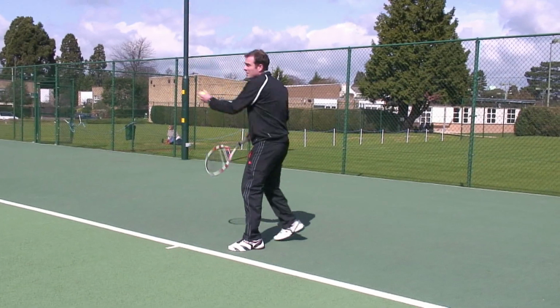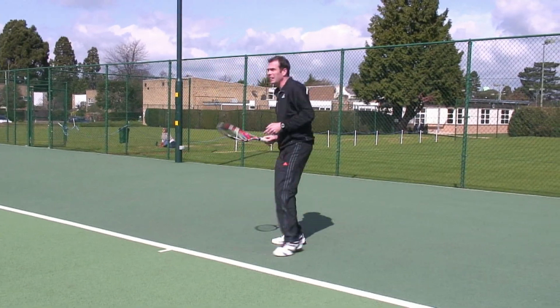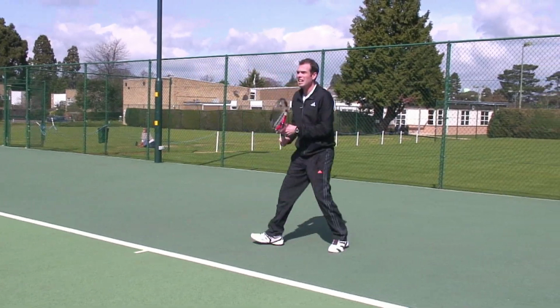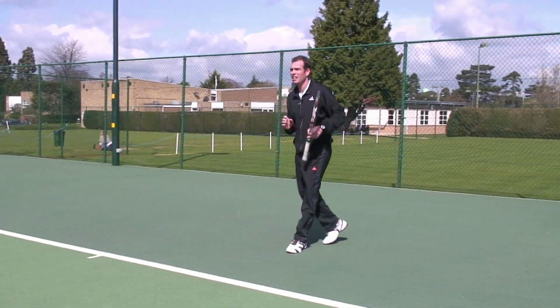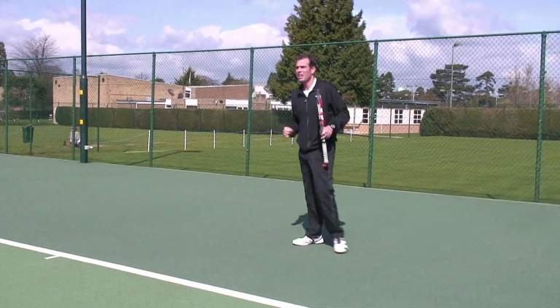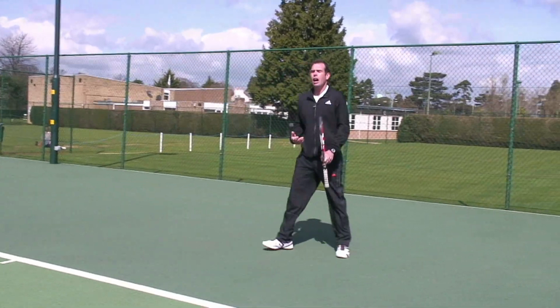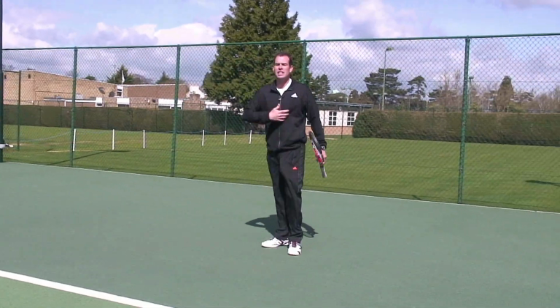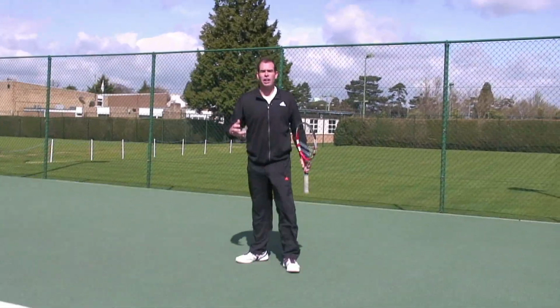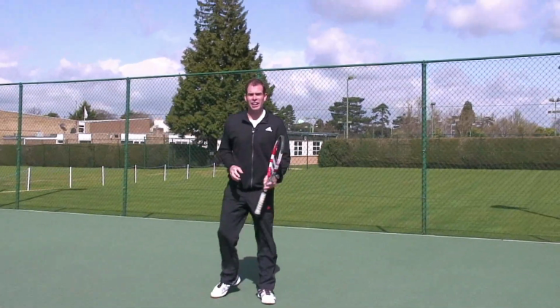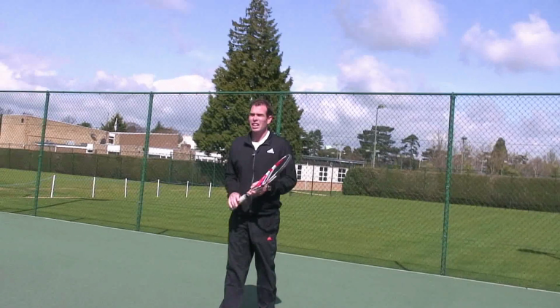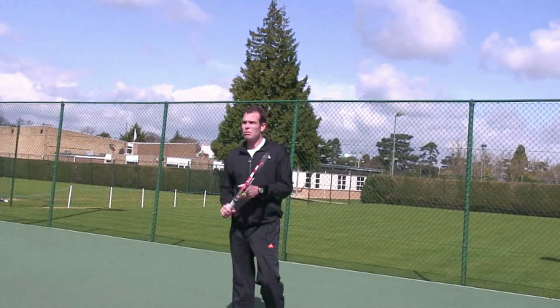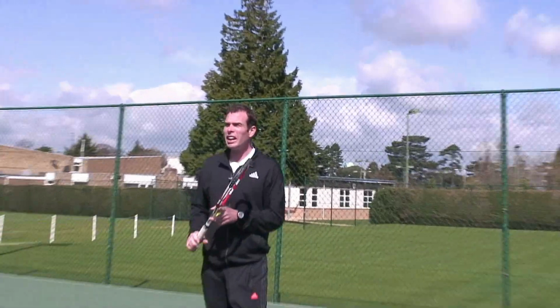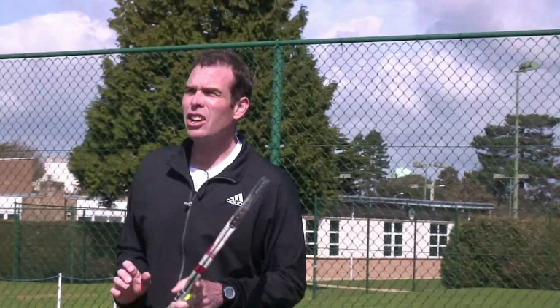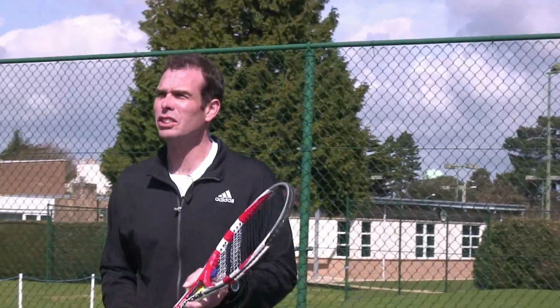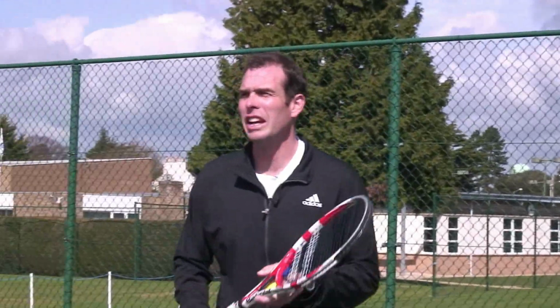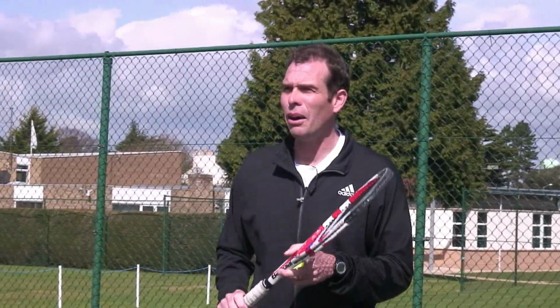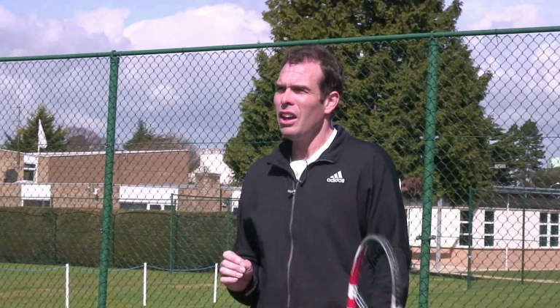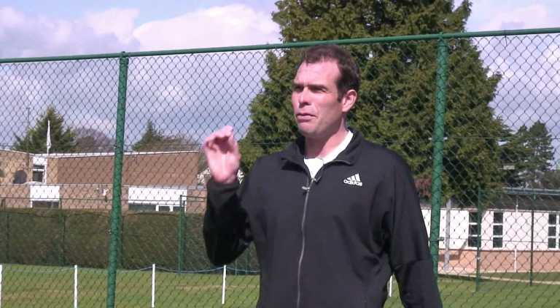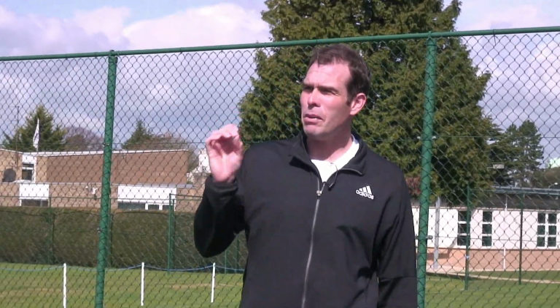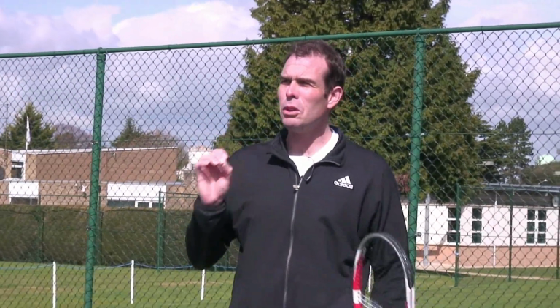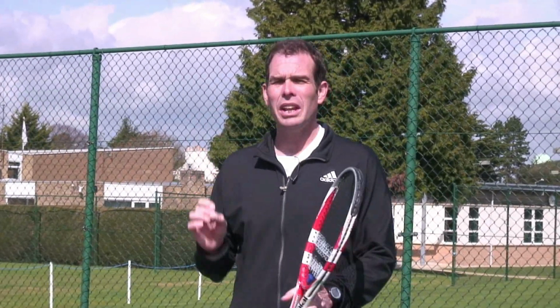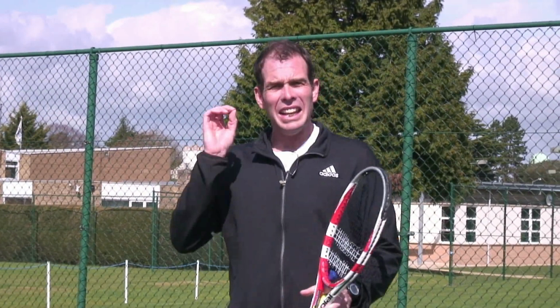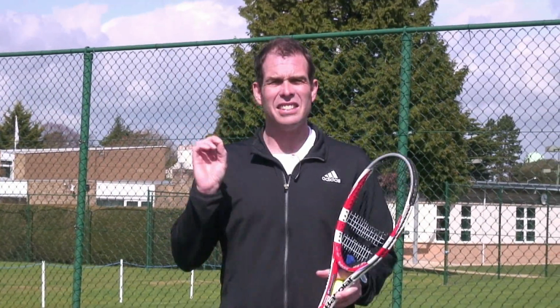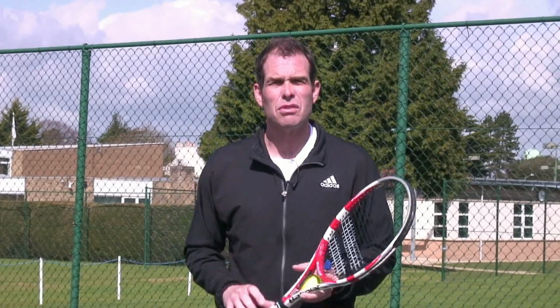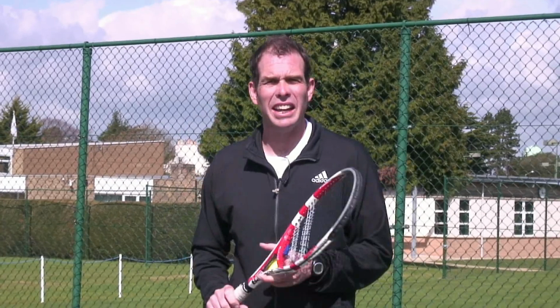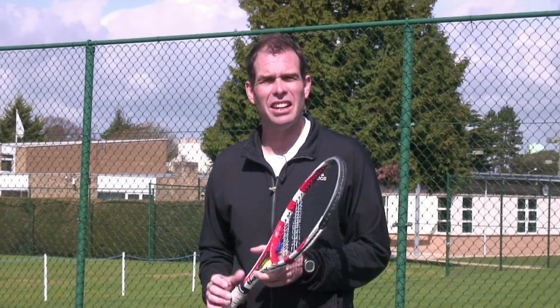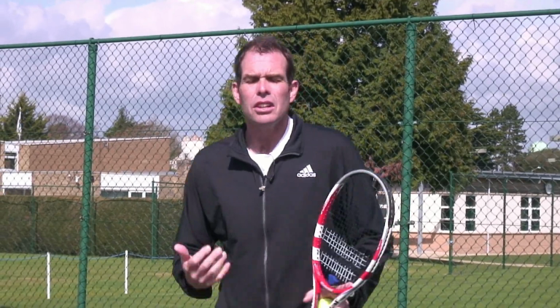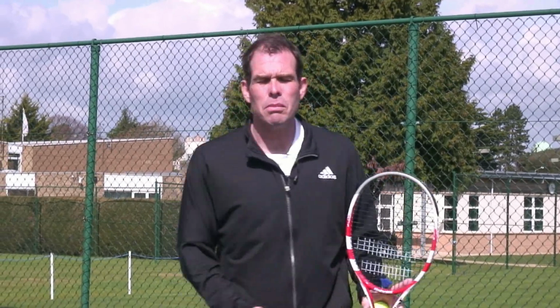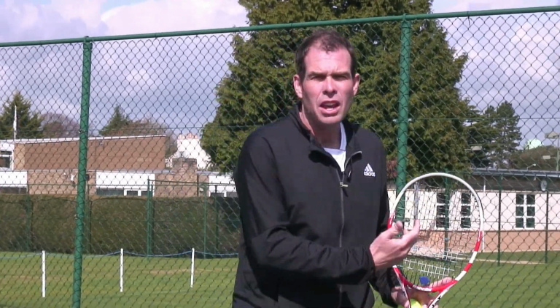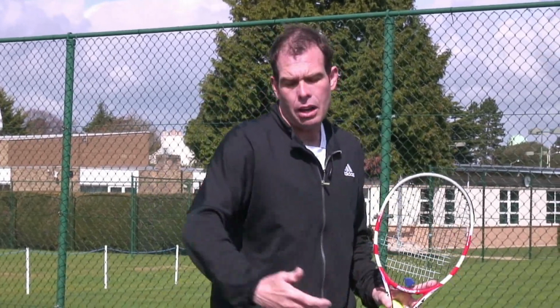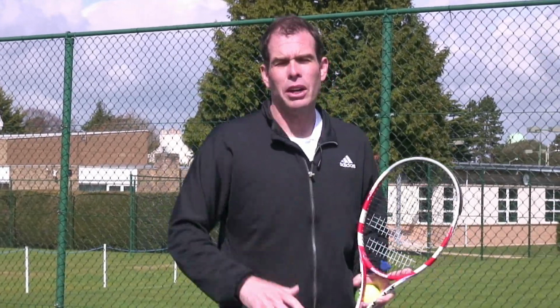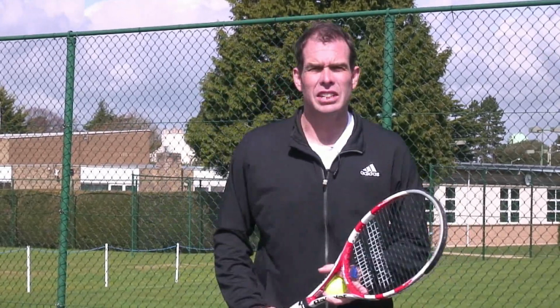Secondly, I want to get my eye in. I'm really going to concentrate now from the moment the ball leaves Steve's racket to the moment I make my contact.